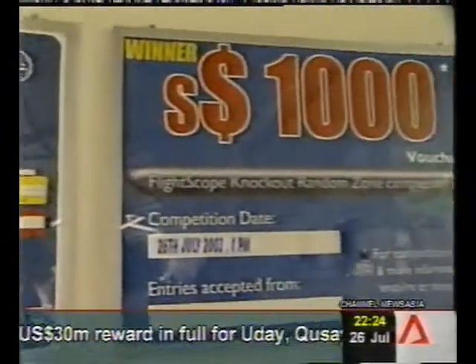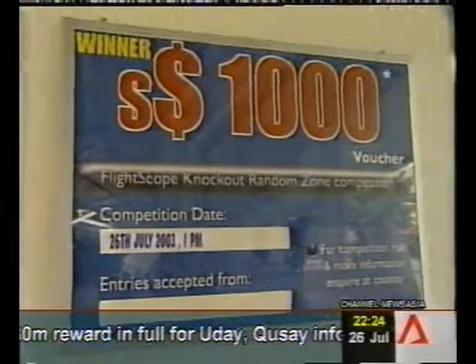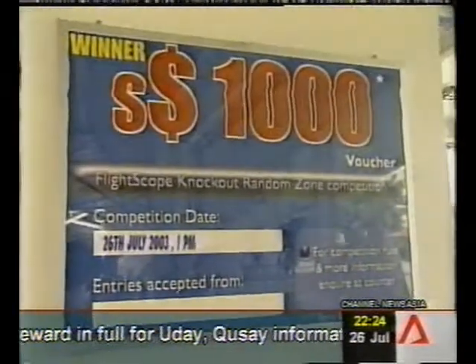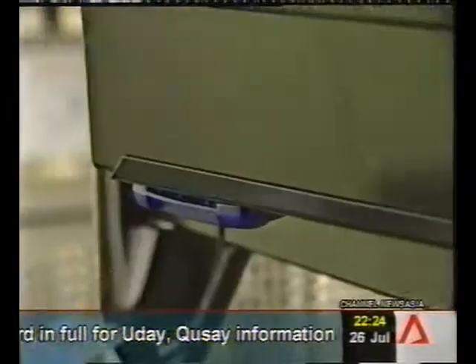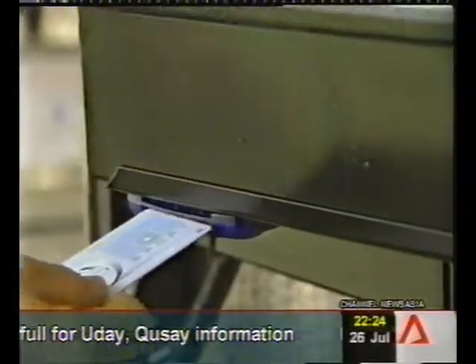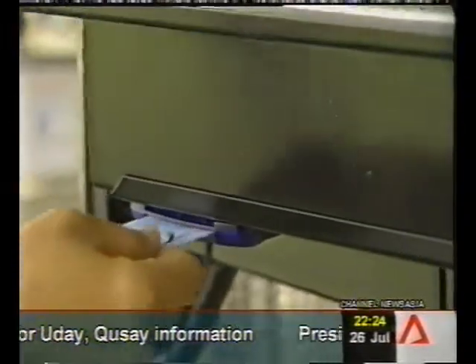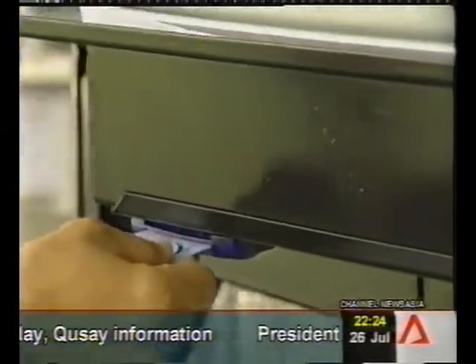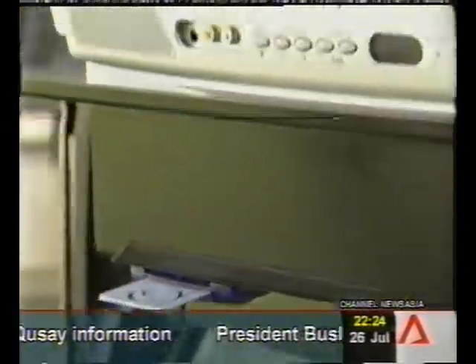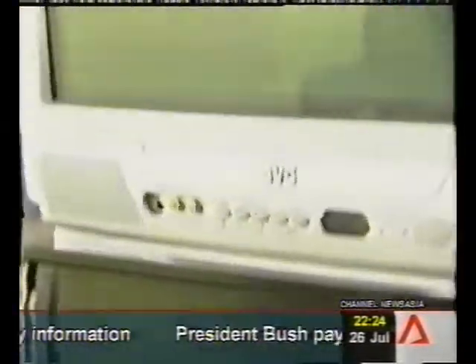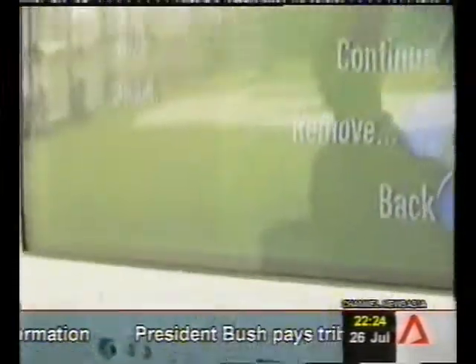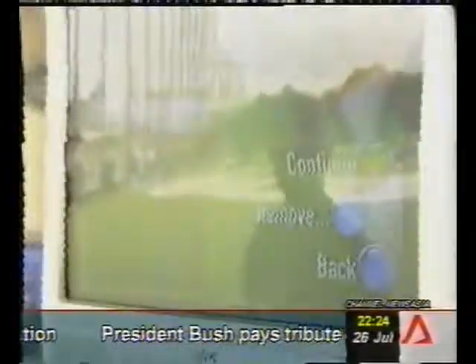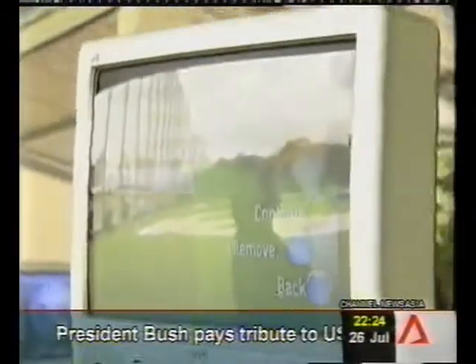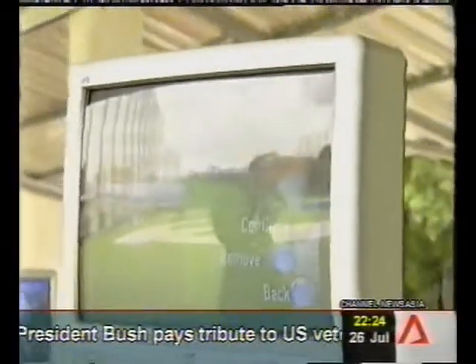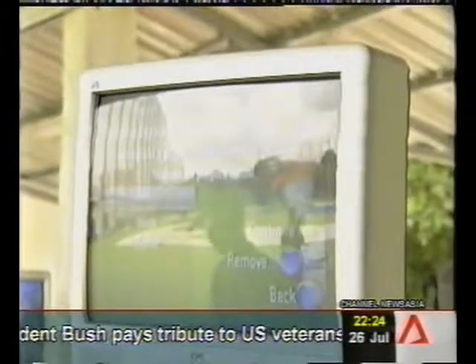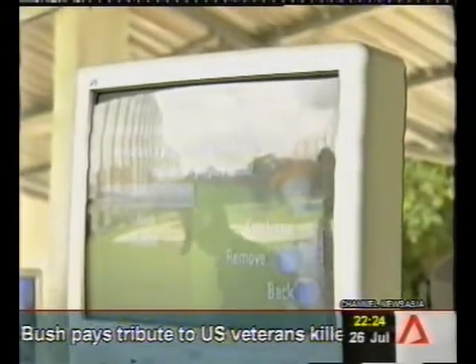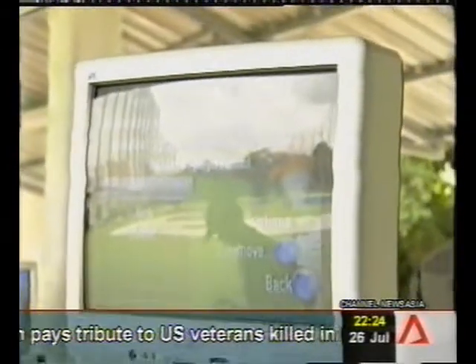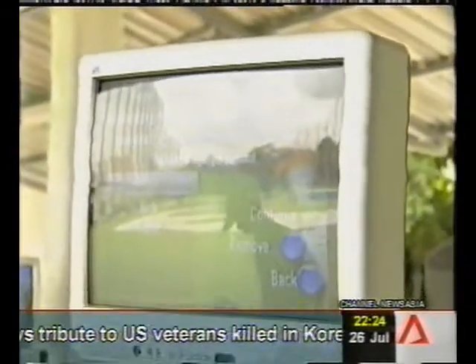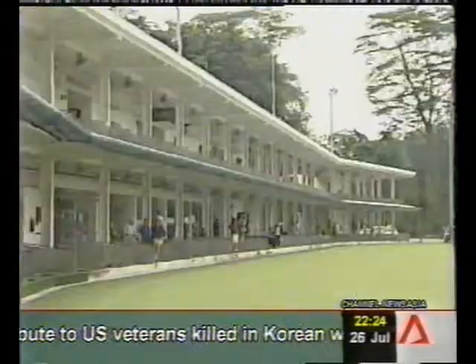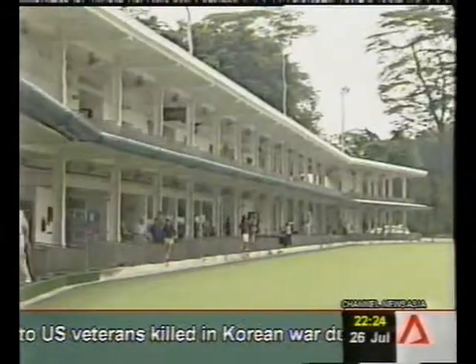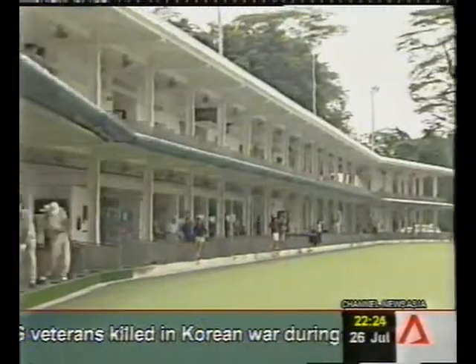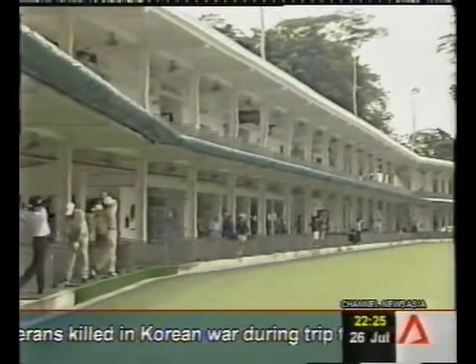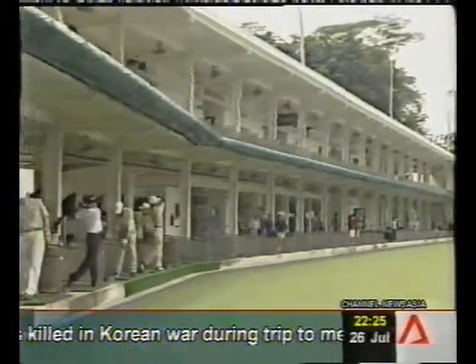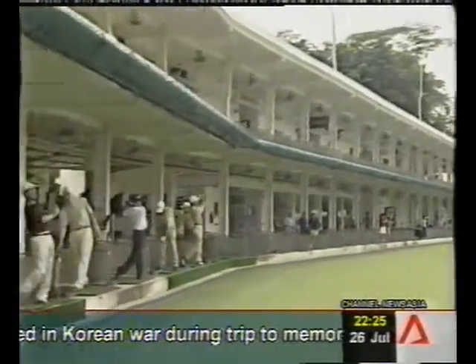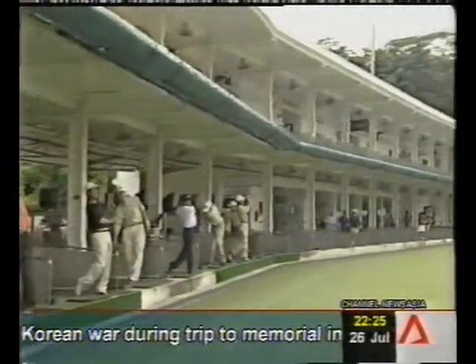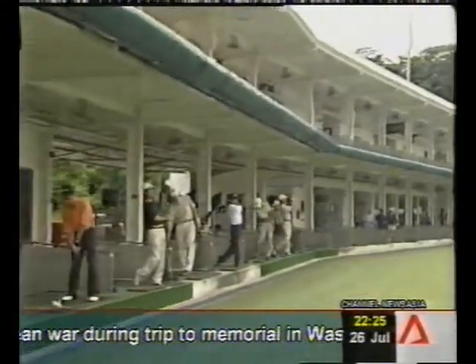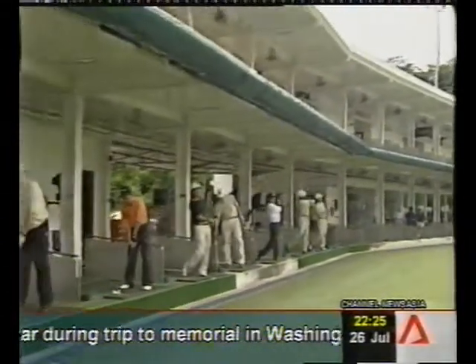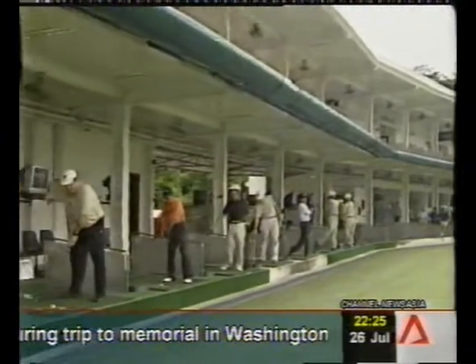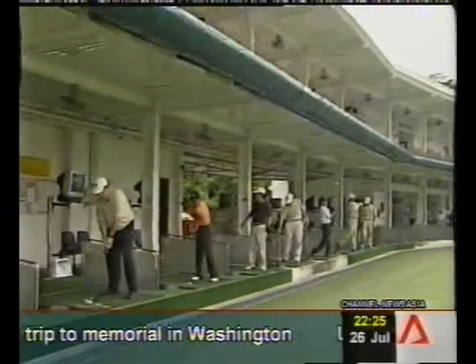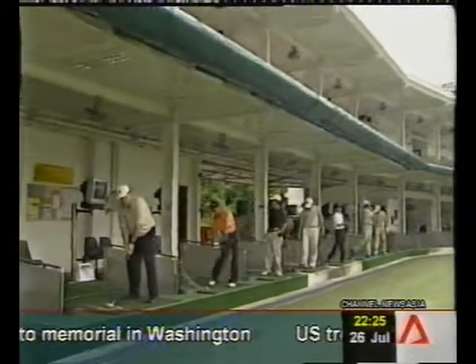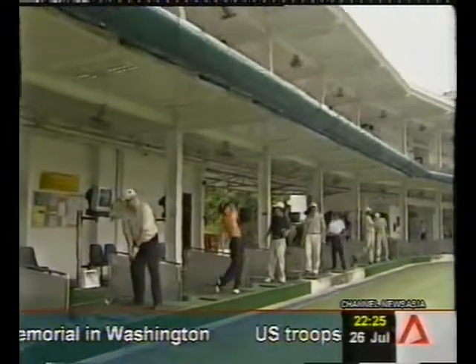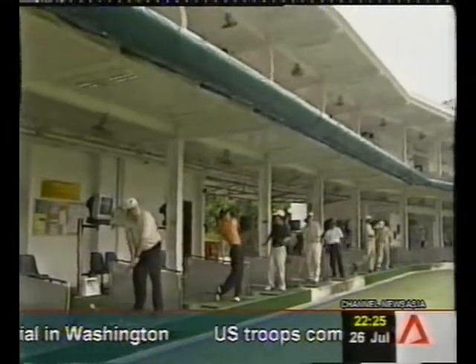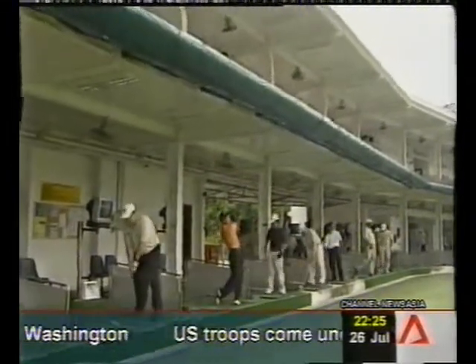Activating the system requires a stored value card, and it costs about ten dollars for half an hour of use. Besides Queens Range, the system is also available at Orchid Country Club and the National Service Resort and Country Club.